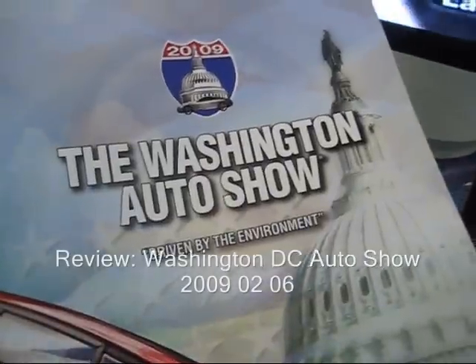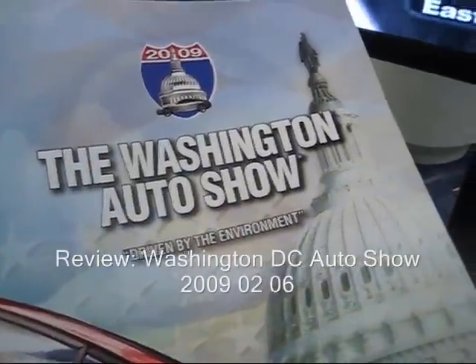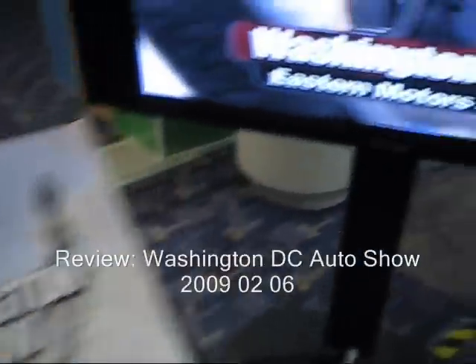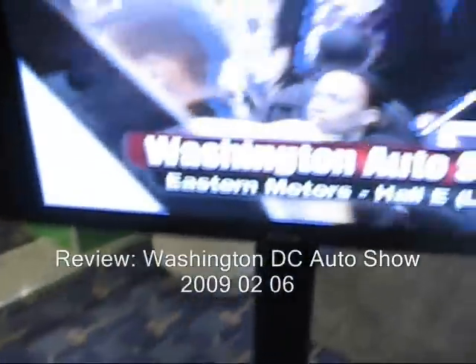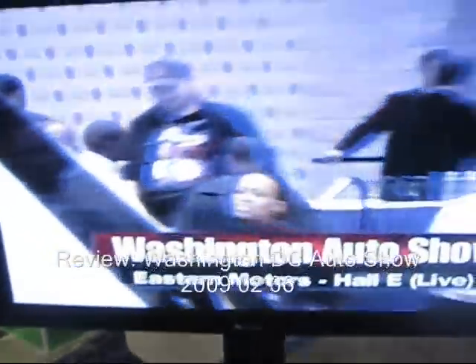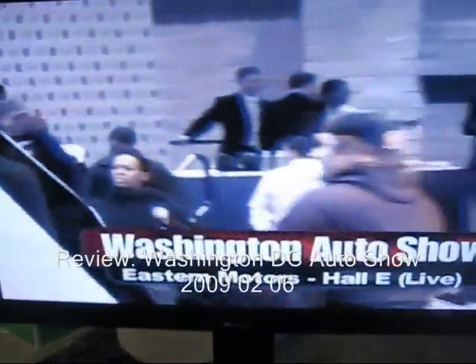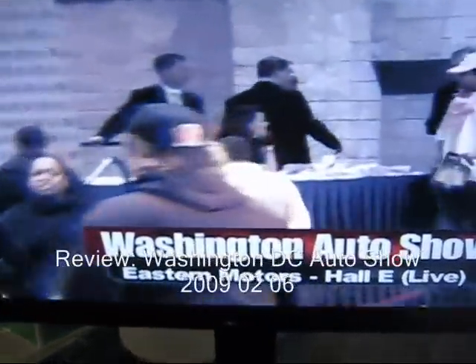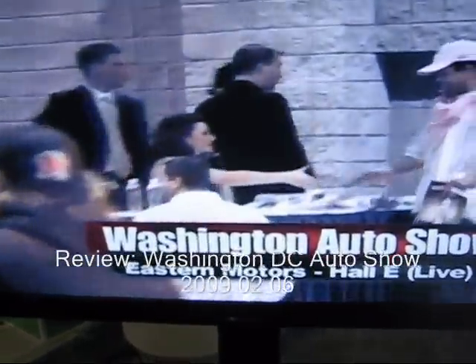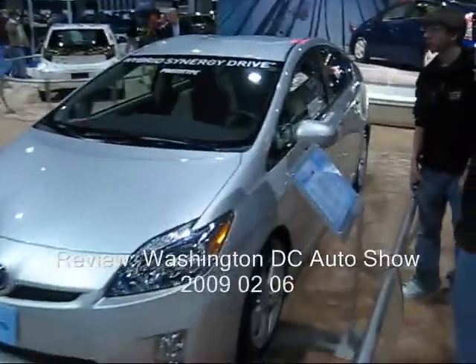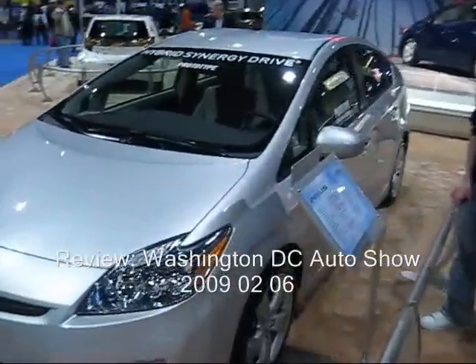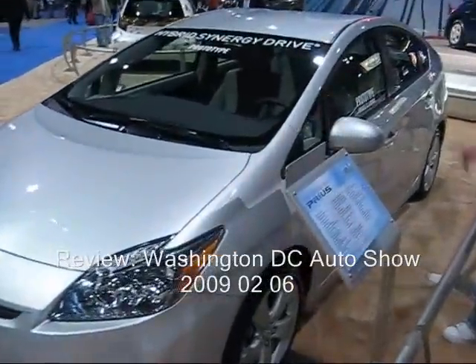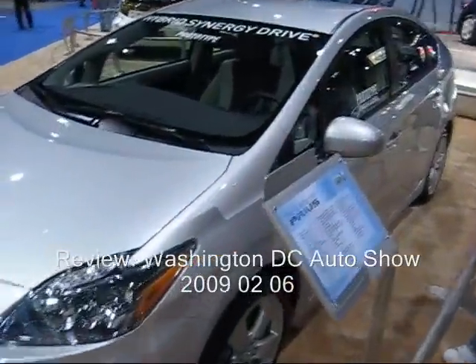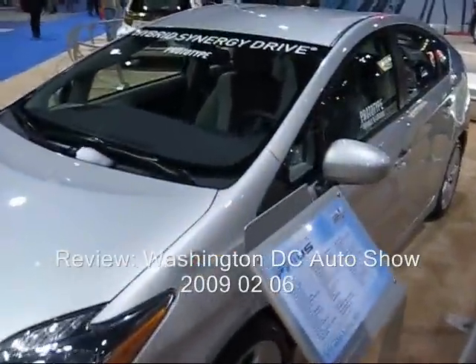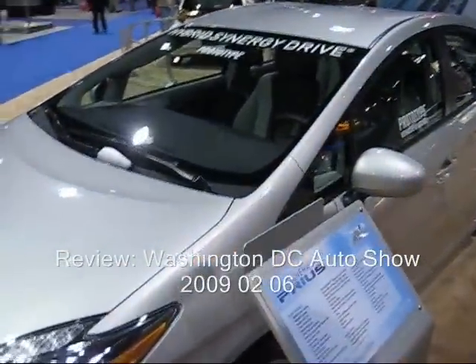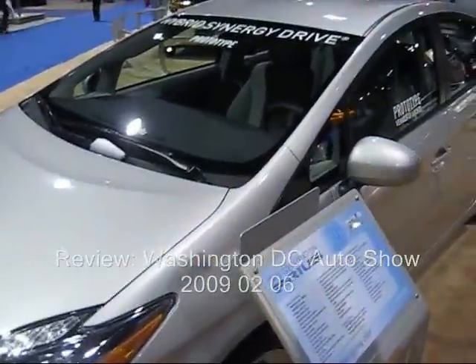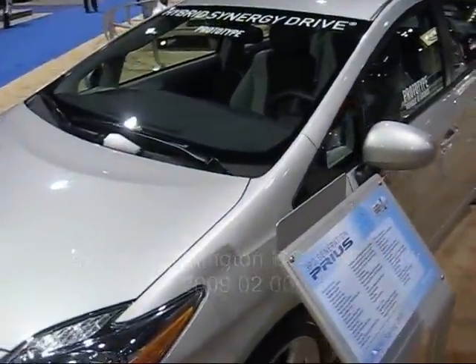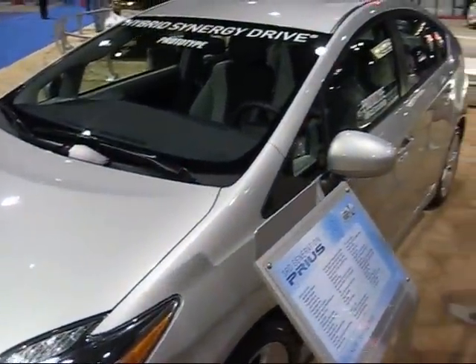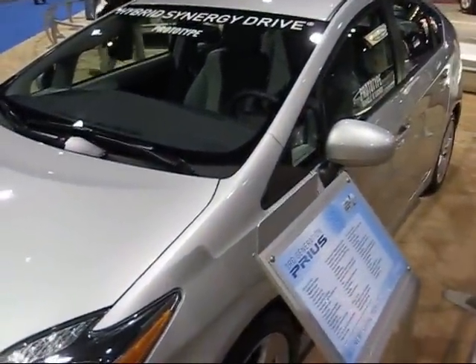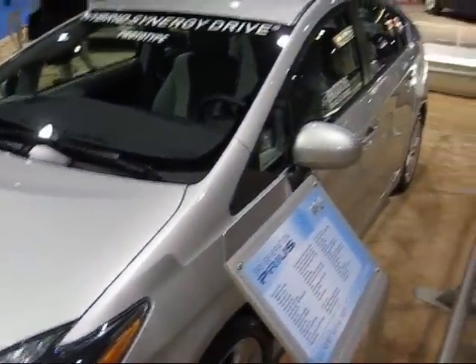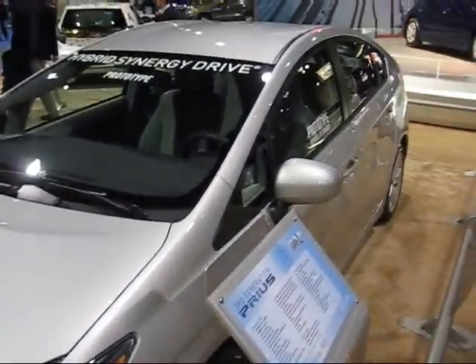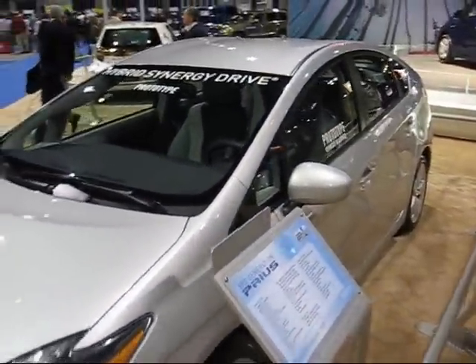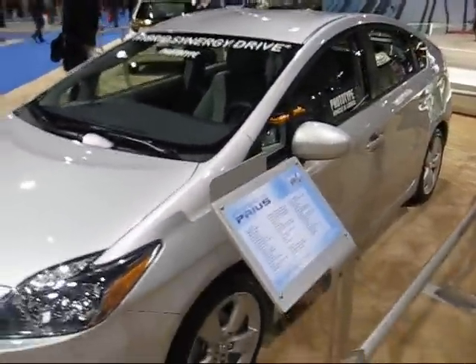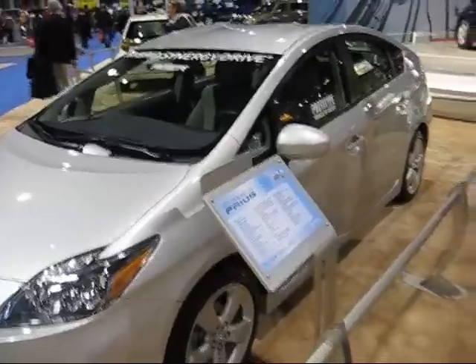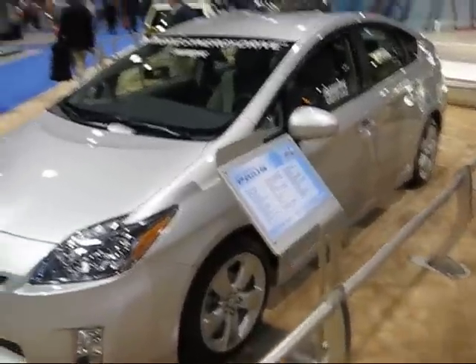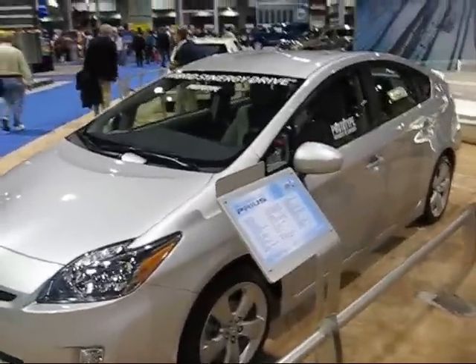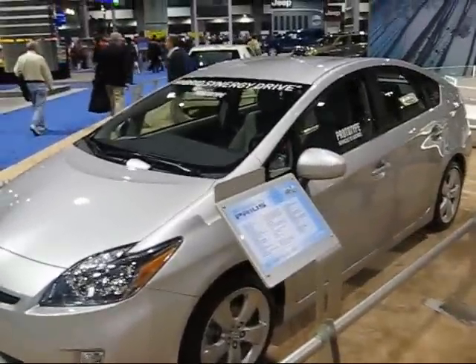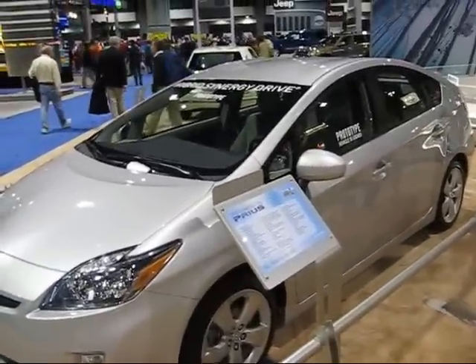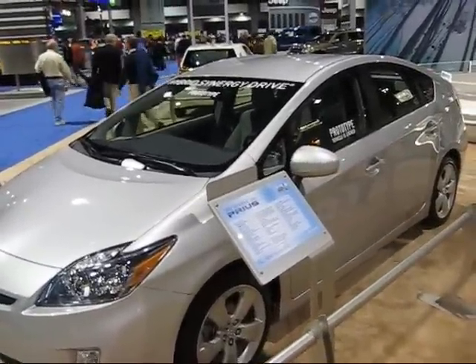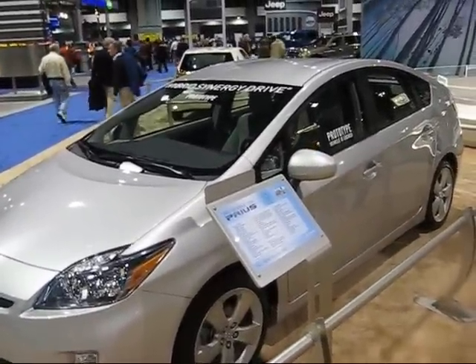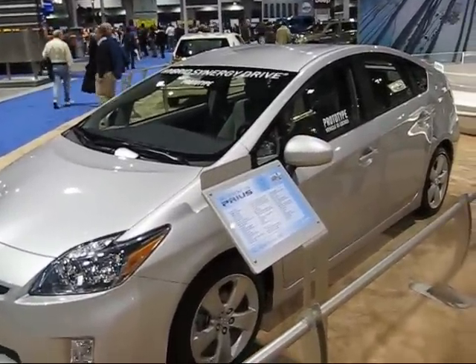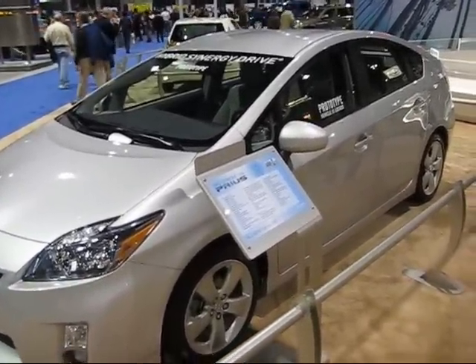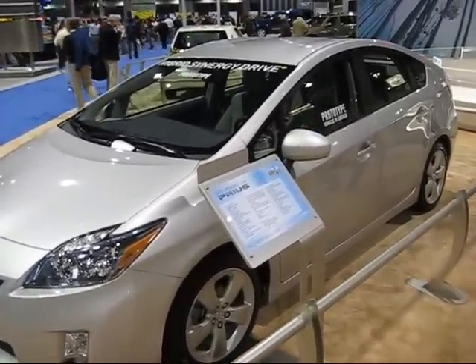Welcome to the Washington D.C. Auto Show. Toyota is showing the Prius — this happens to be the prototype of the third generation Prius. It's a hybrid synergy drive, 50 miles per gallon, and lots of headroom and legroom inside. It's a good car.